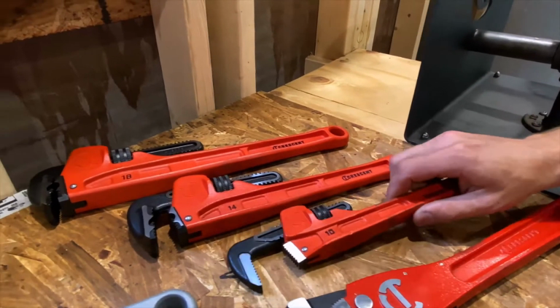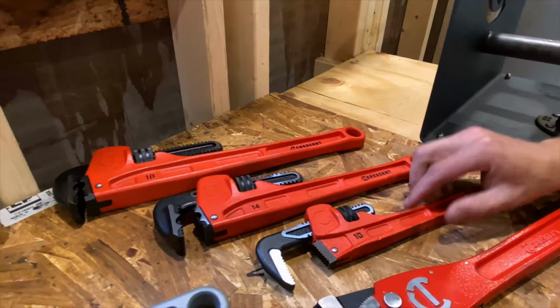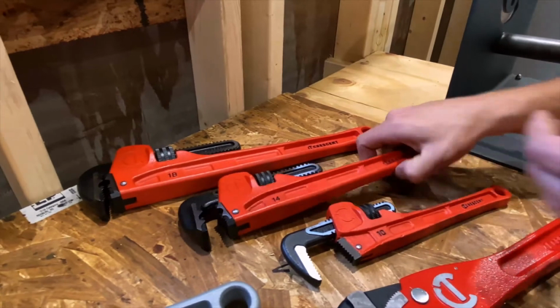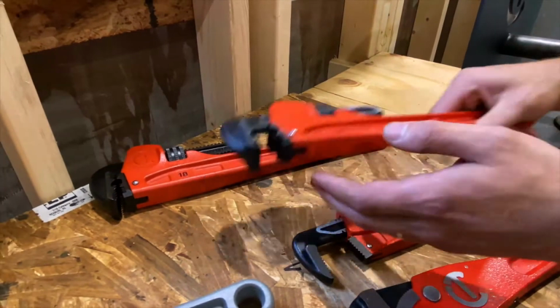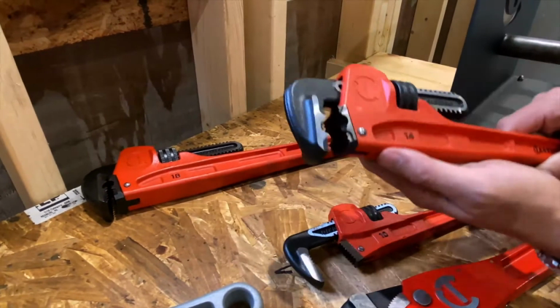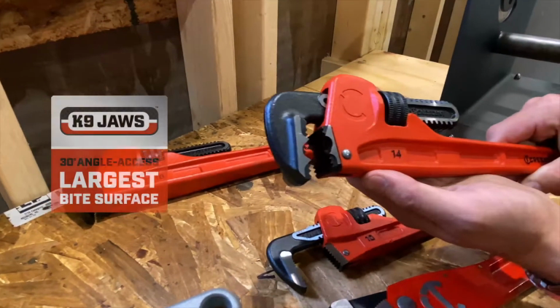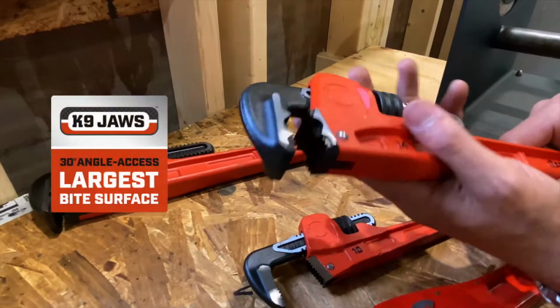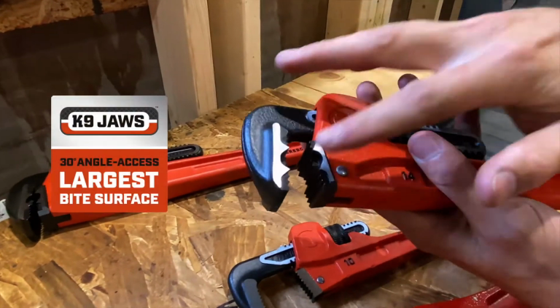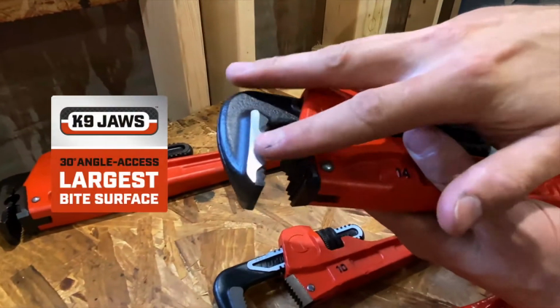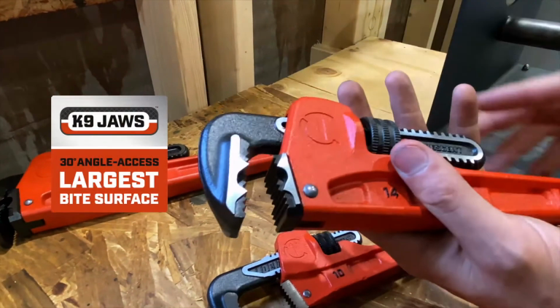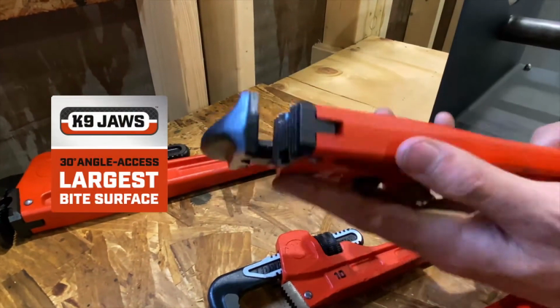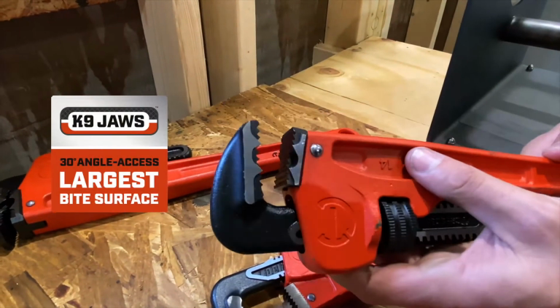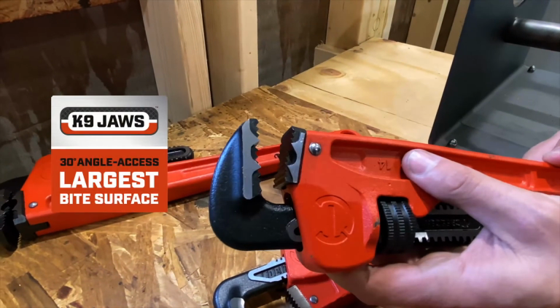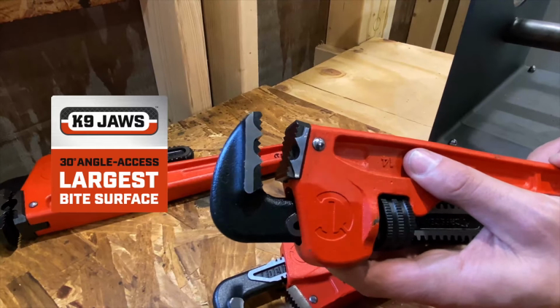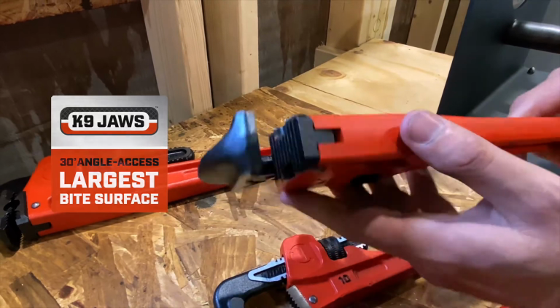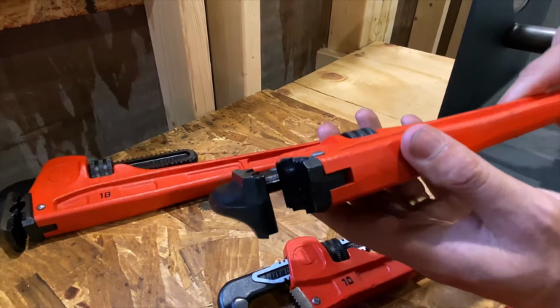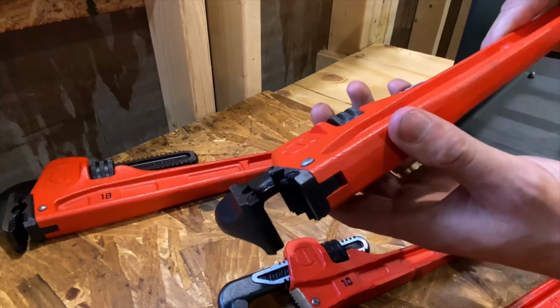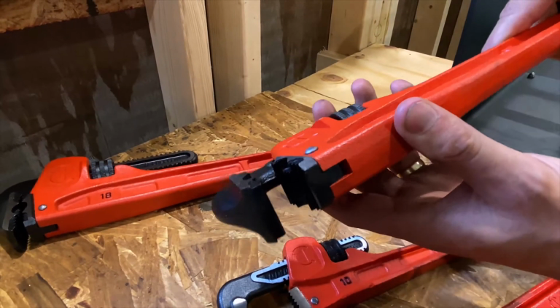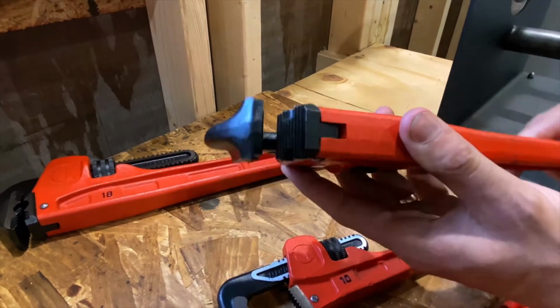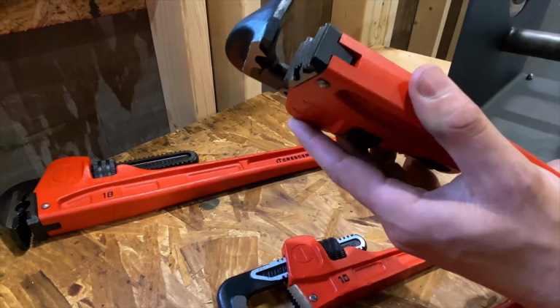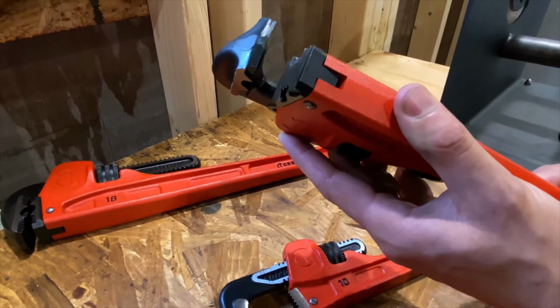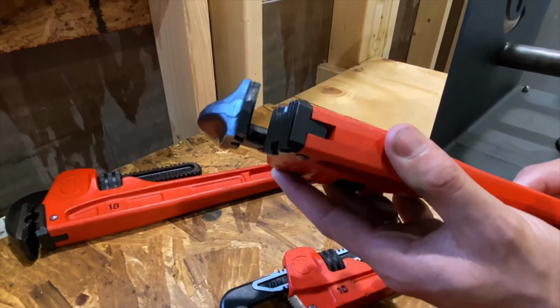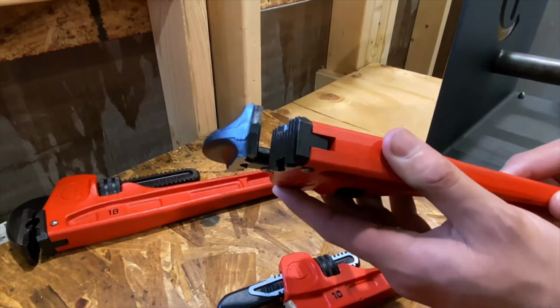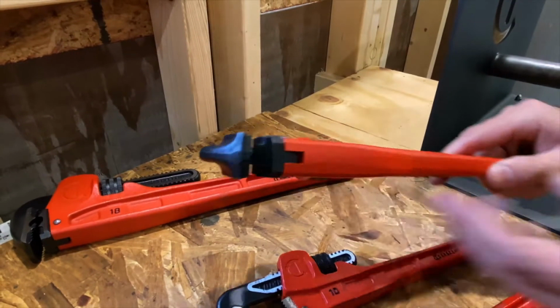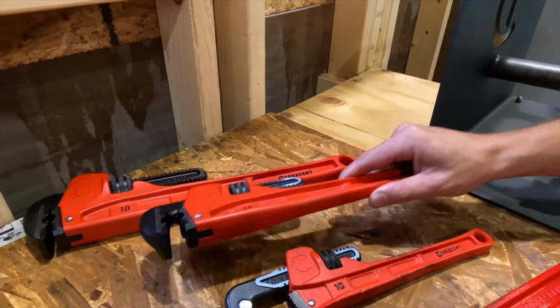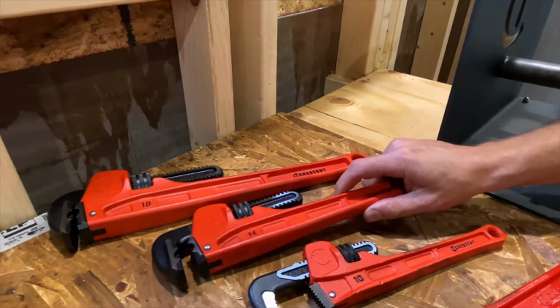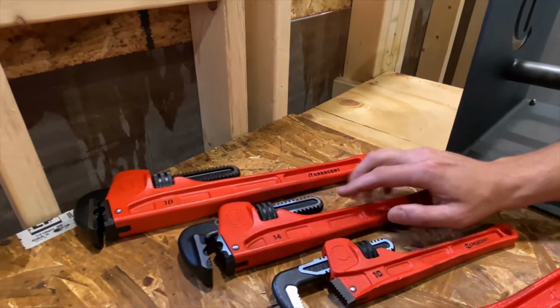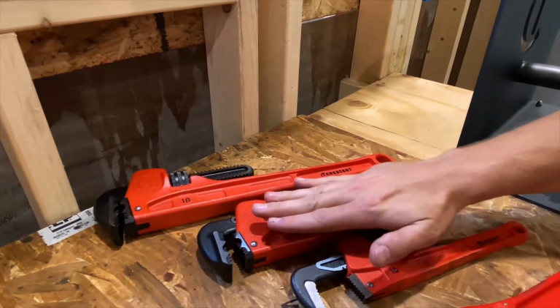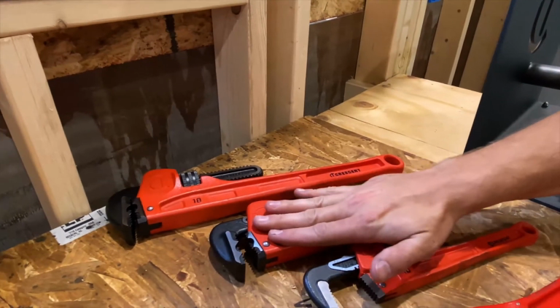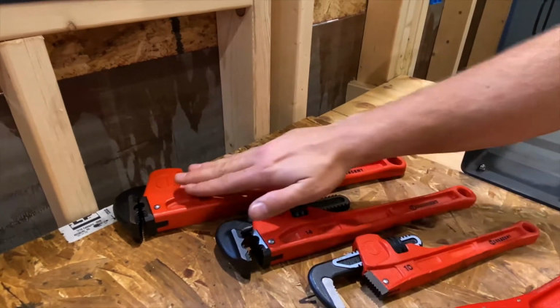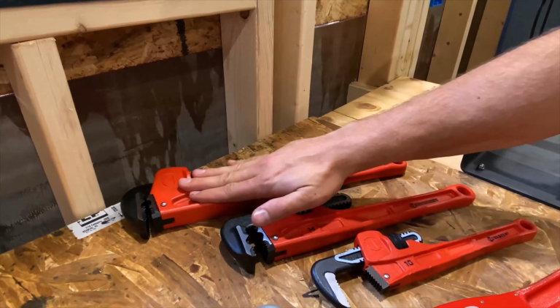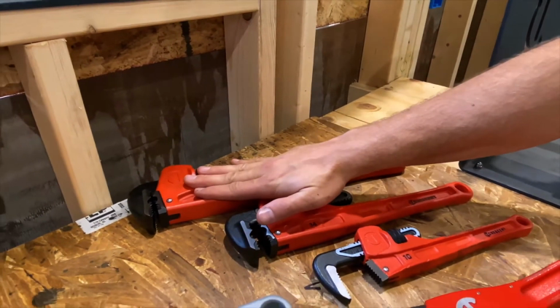After that is our patented canine feature. You'll see the cutouts in the top and bottom jaw on both sides allow for the pipe wrench to be worked 15 degrees either angle outside of 90, and that's available on both the 14 and 18 inch models.